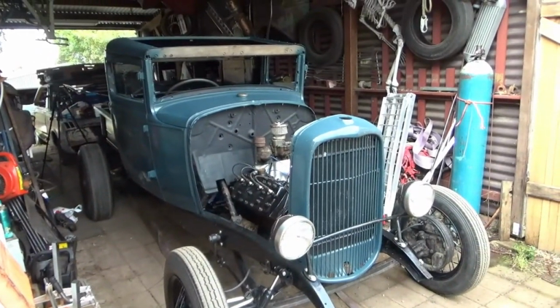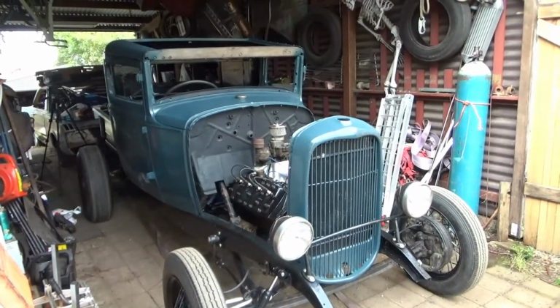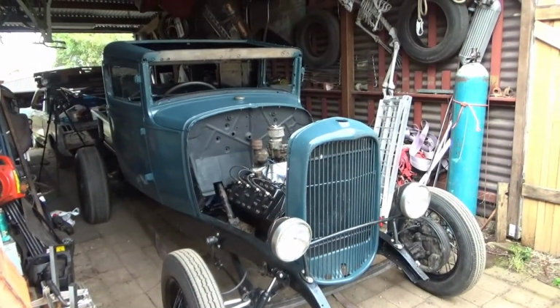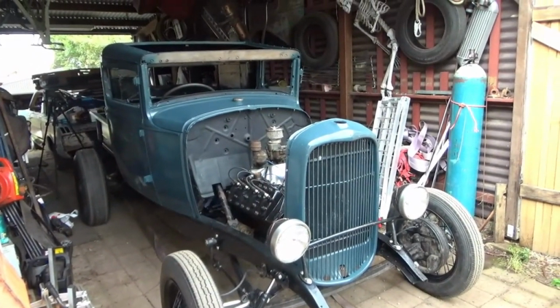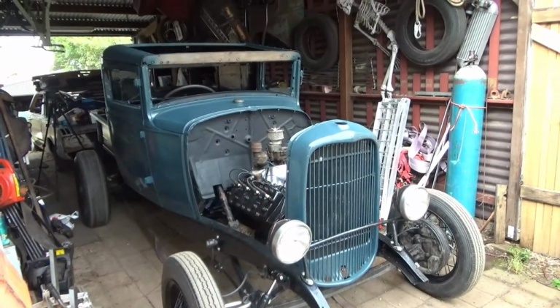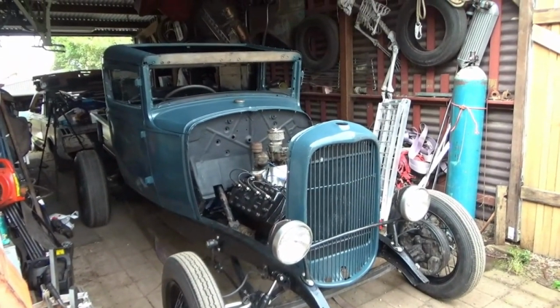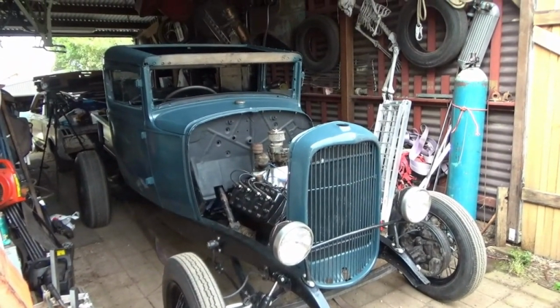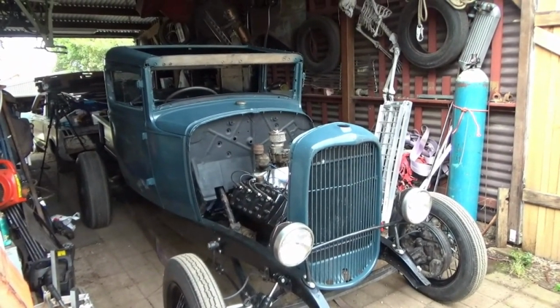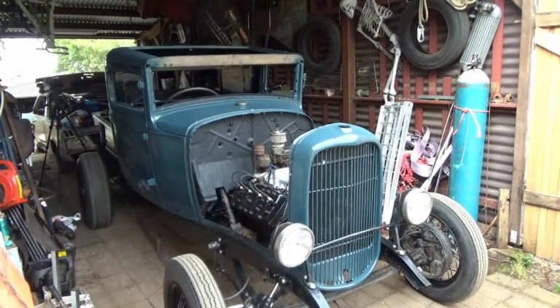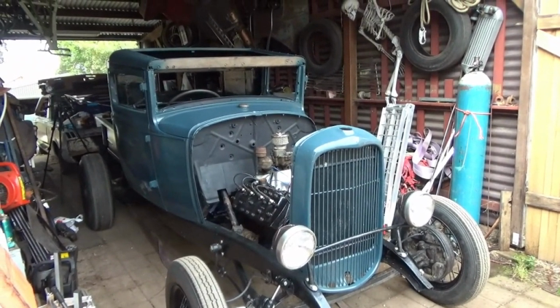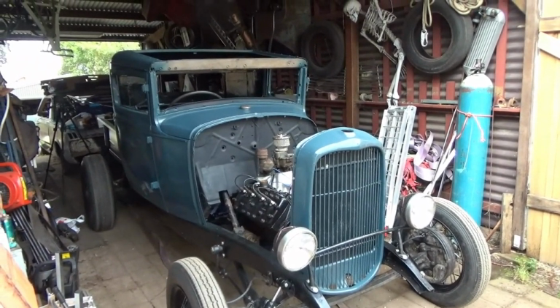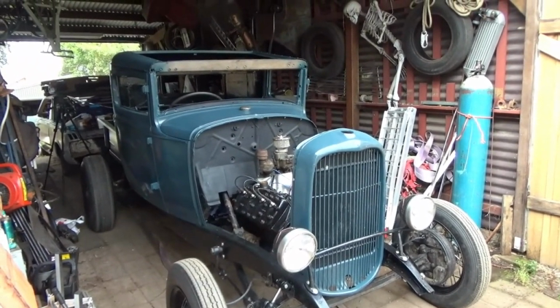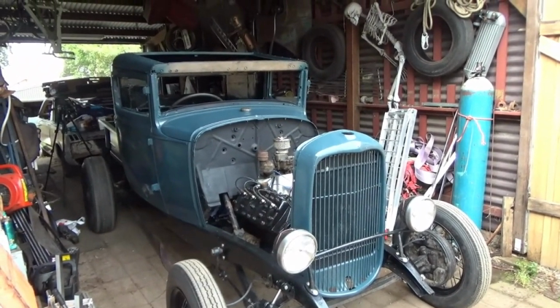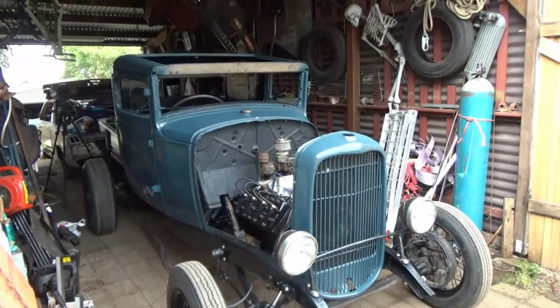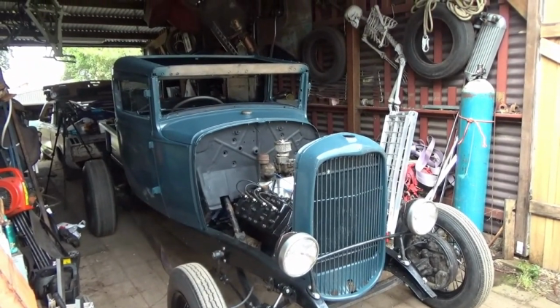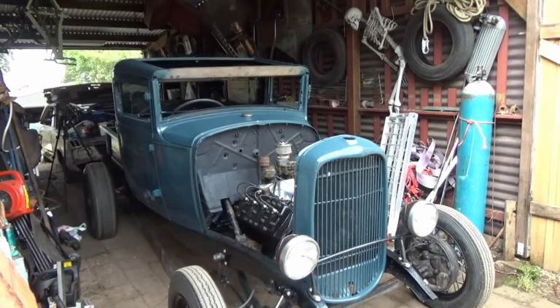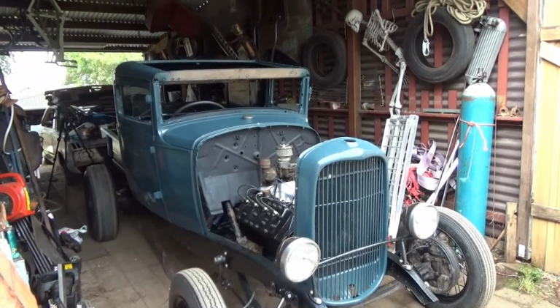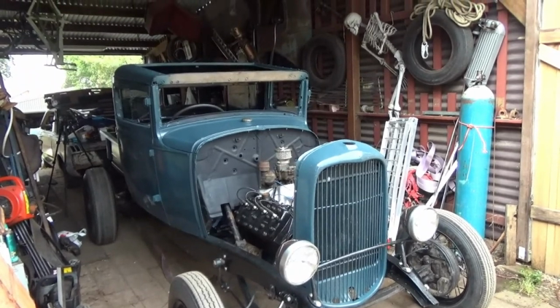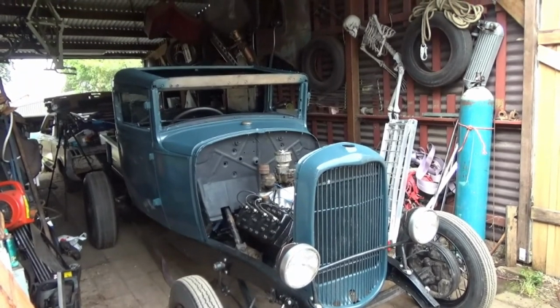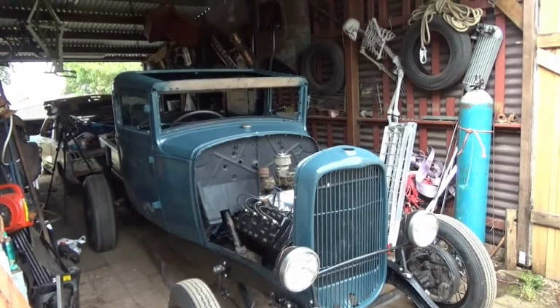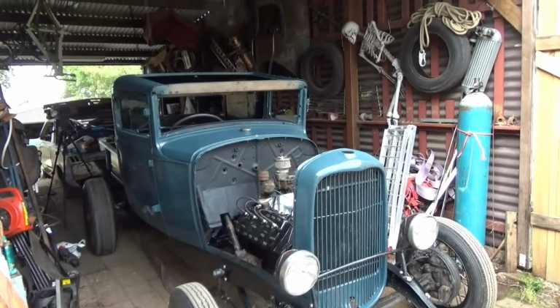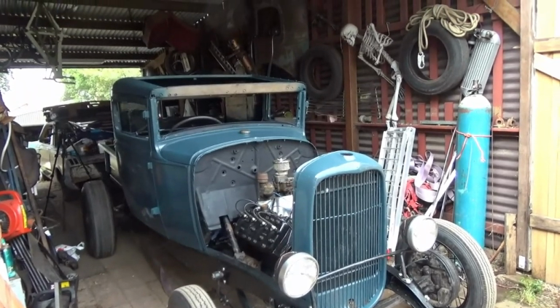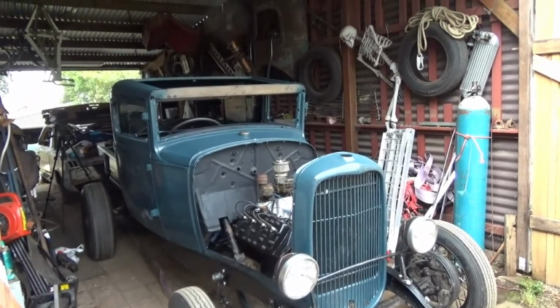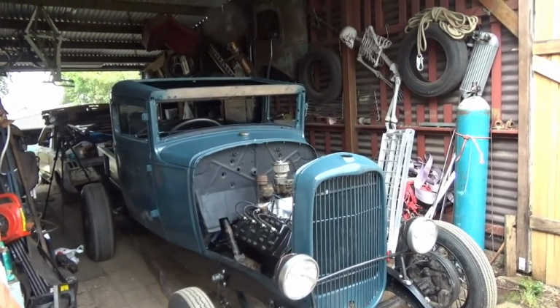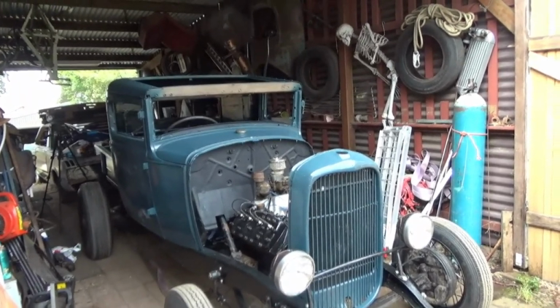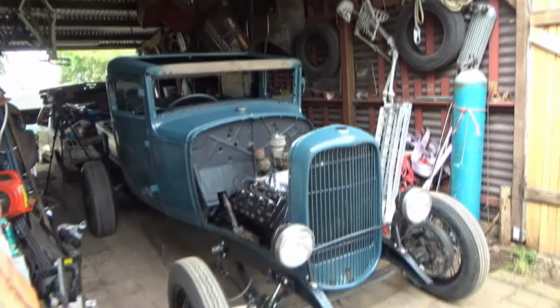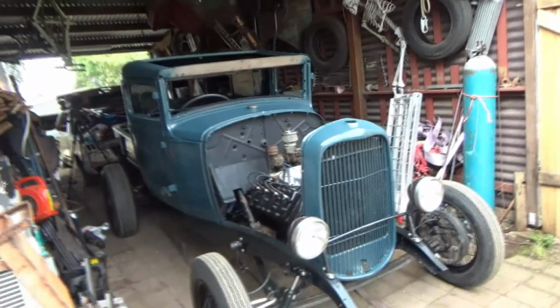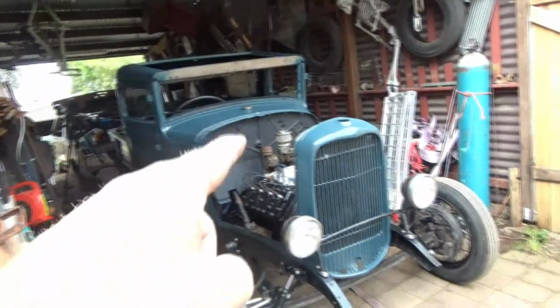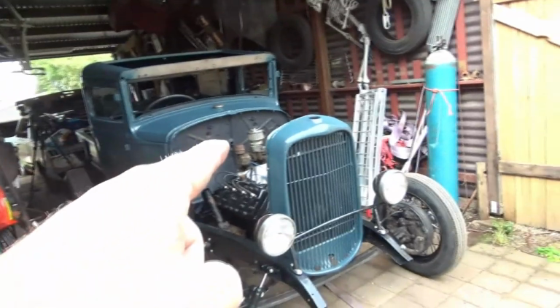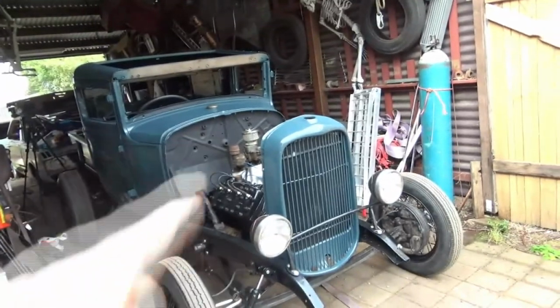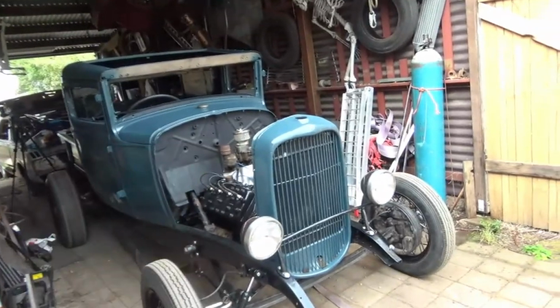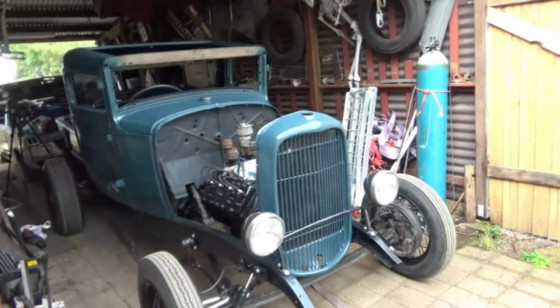All together, probably two and a half hours' work: from stripping it down, cleaning it, prepping it, painting it, and putting it back together — including throwing stones at my grill shell.